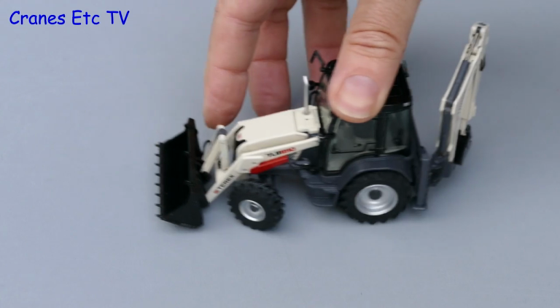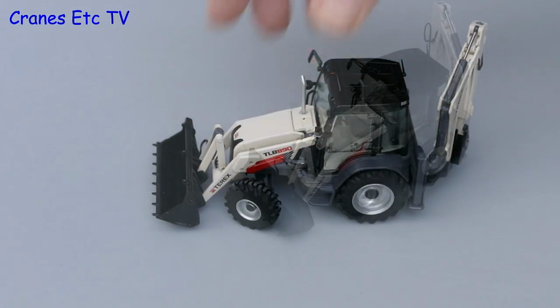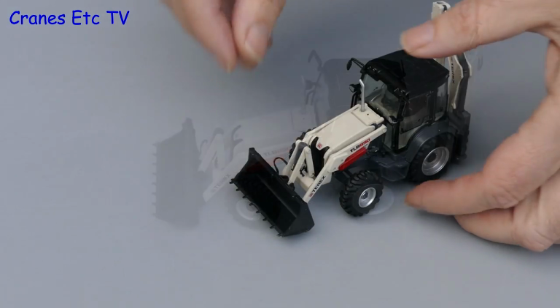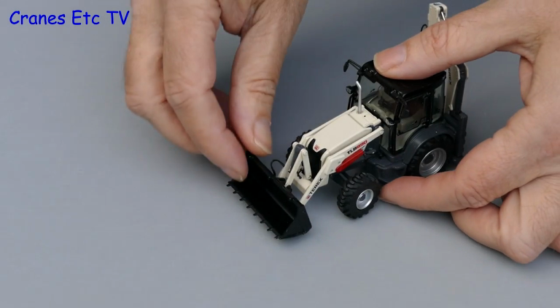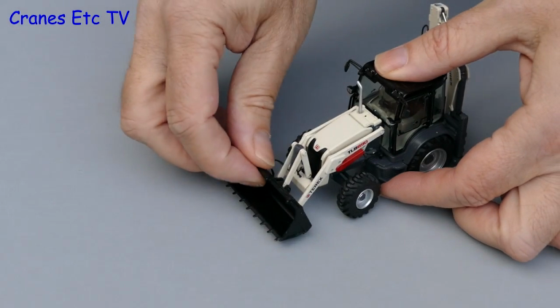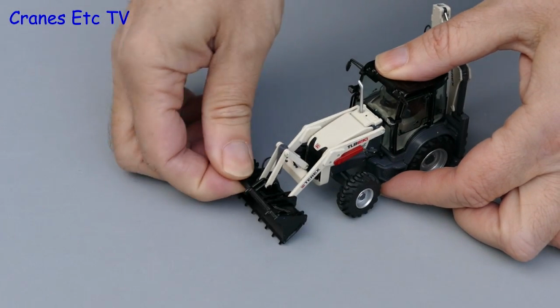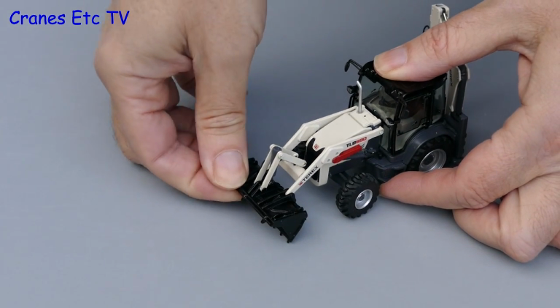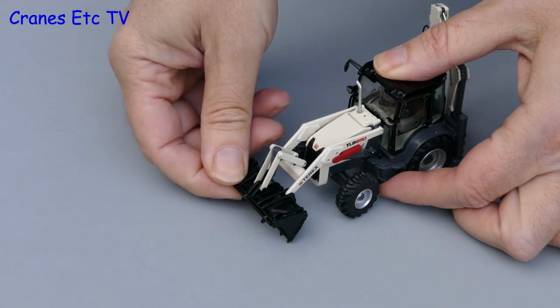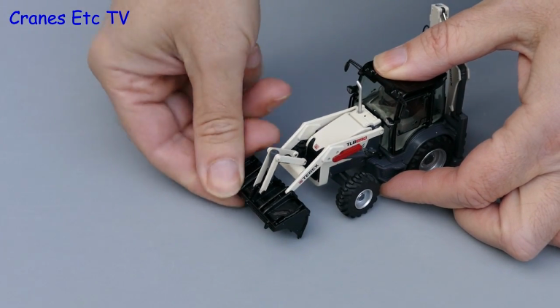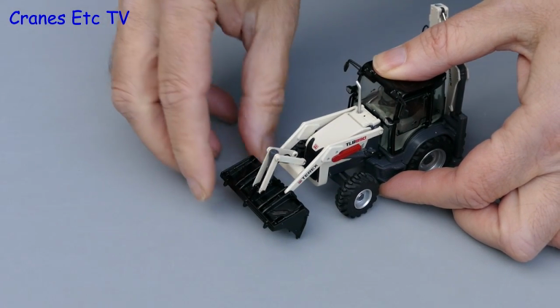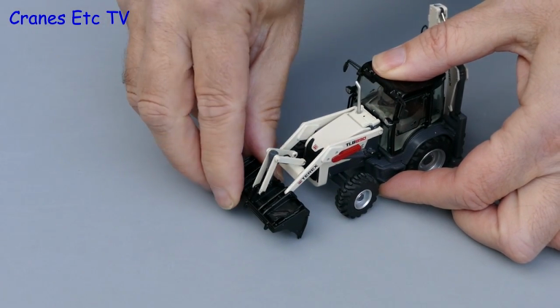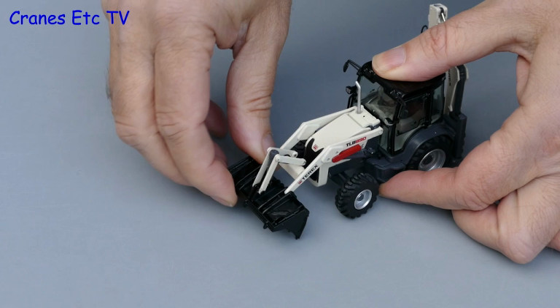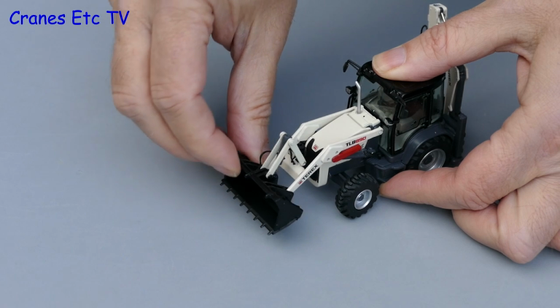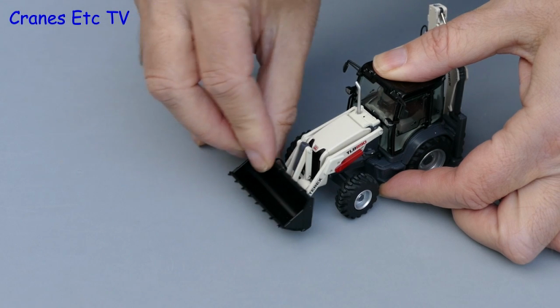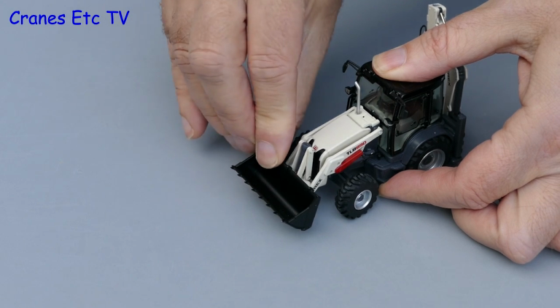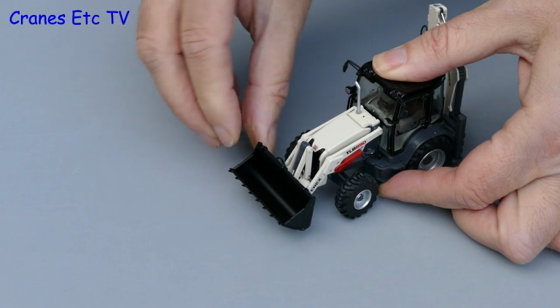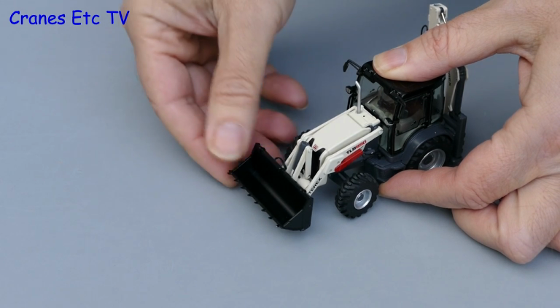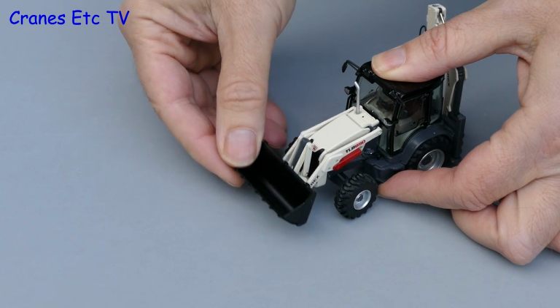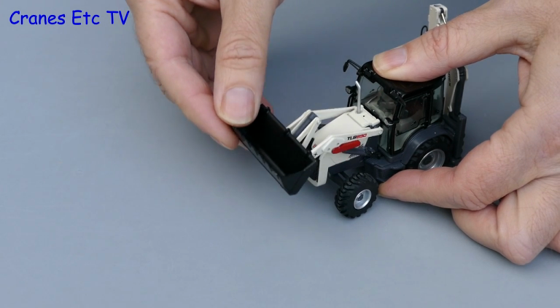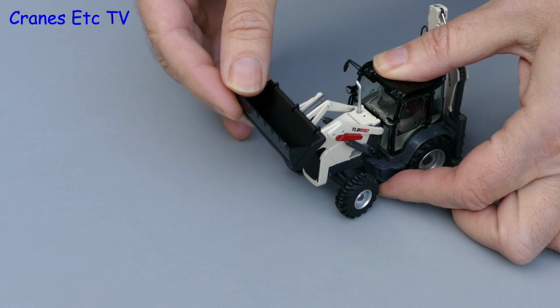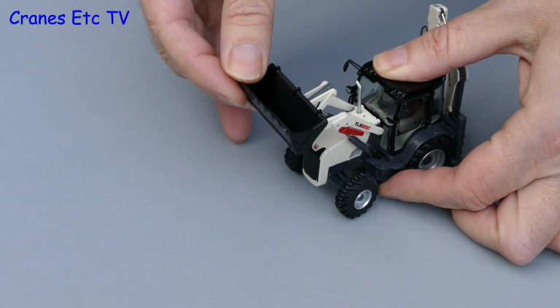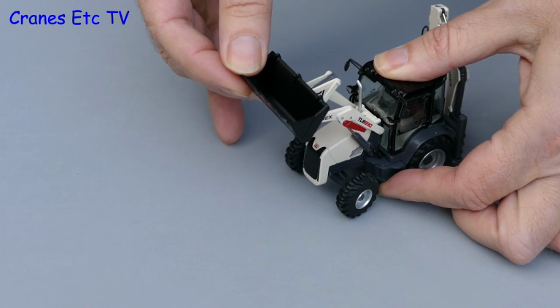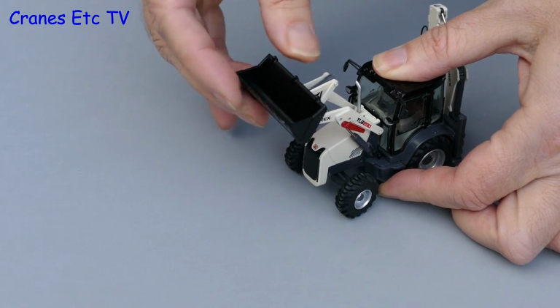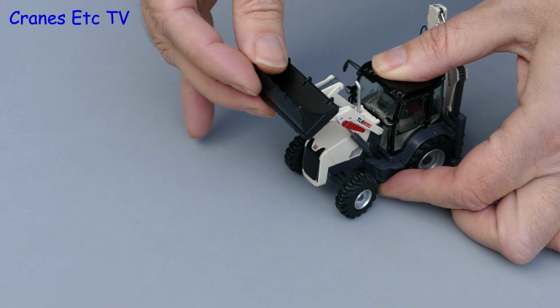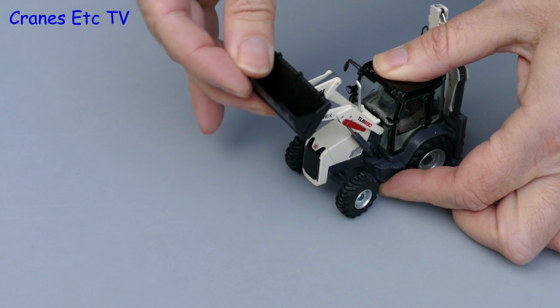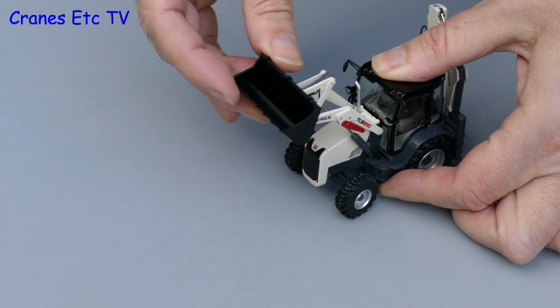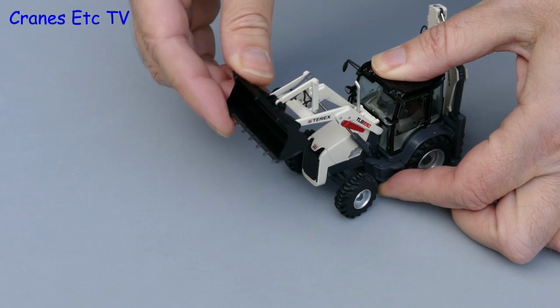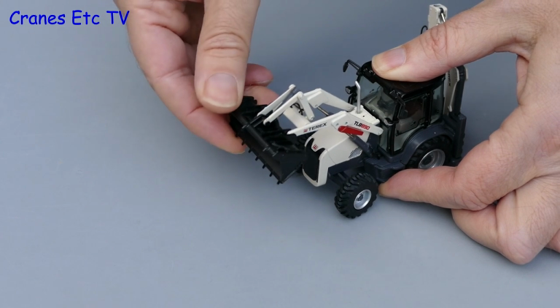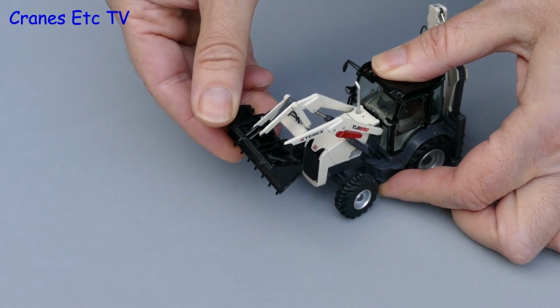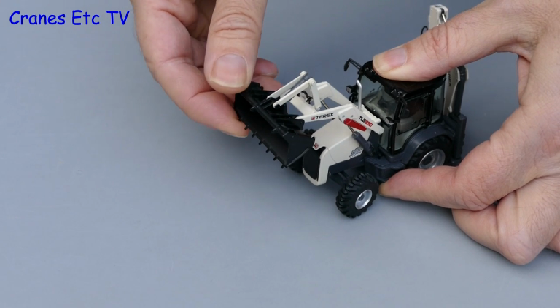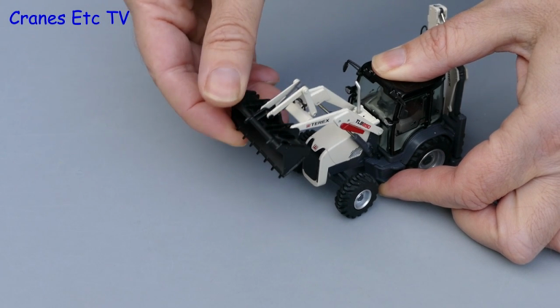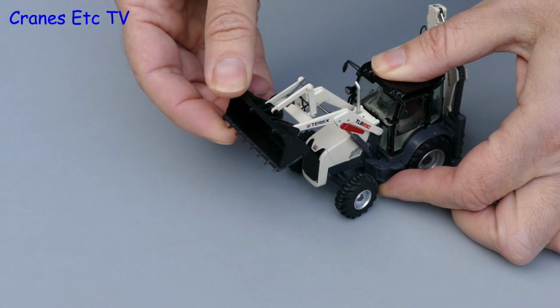Moving on to the front loader functionality, there is certainly a good tipping angle at the bottom of the travel and there is a decent carry angle too. Moving up, the bucket achieves a reasonable height but when it comes to the tipping angle it seems just a little bit shallow.